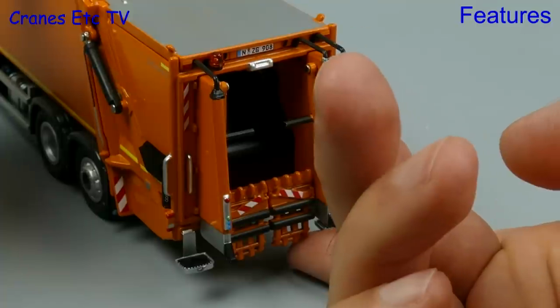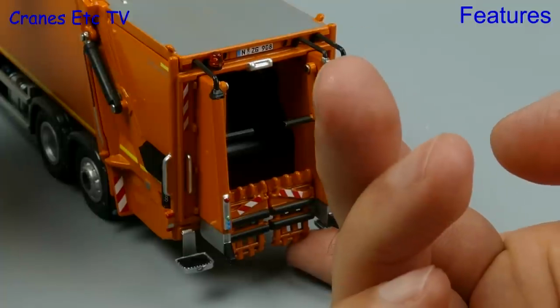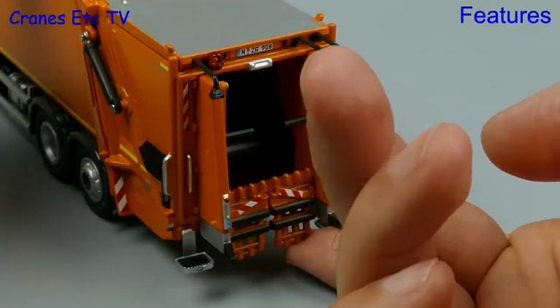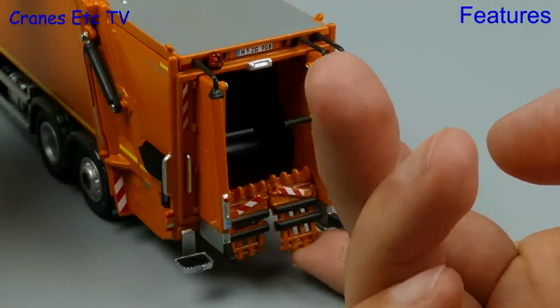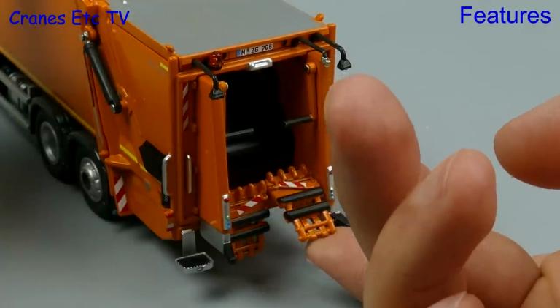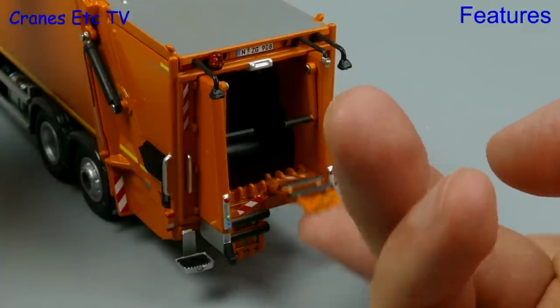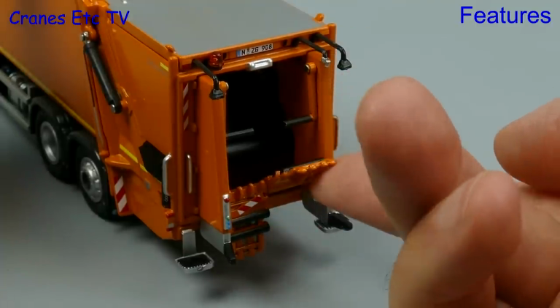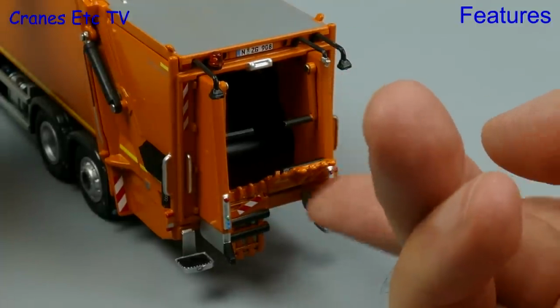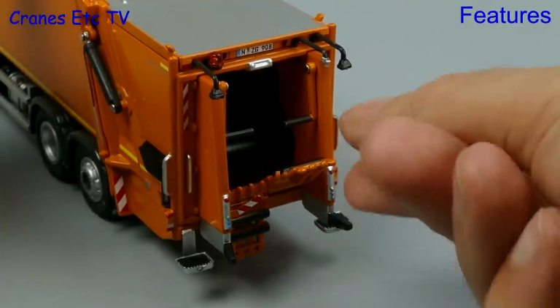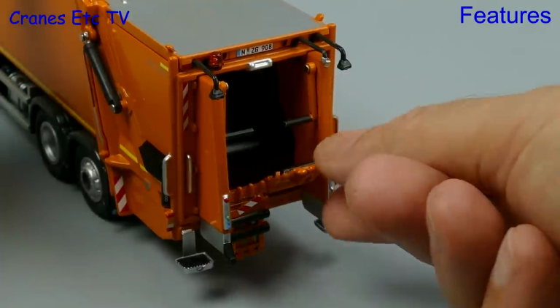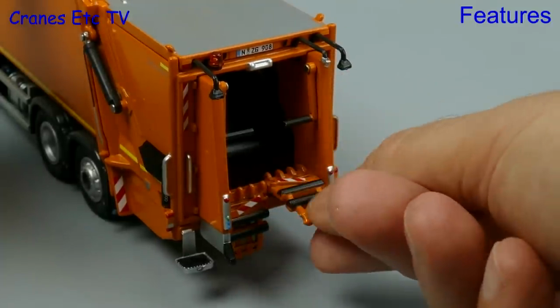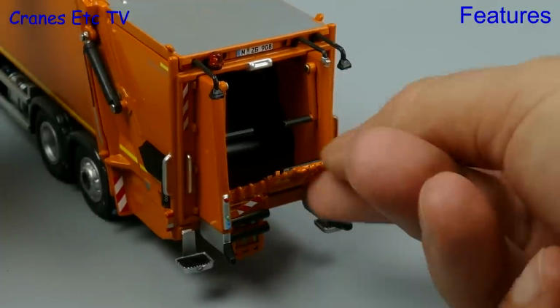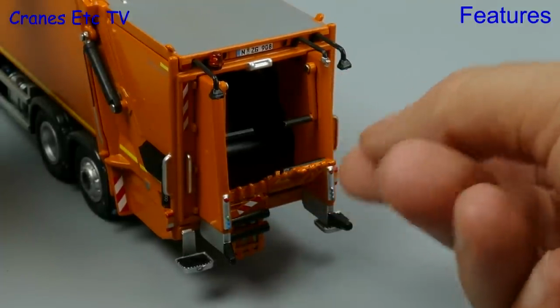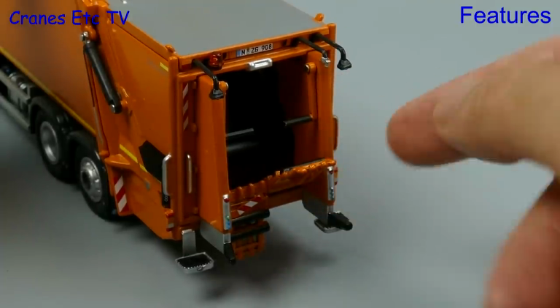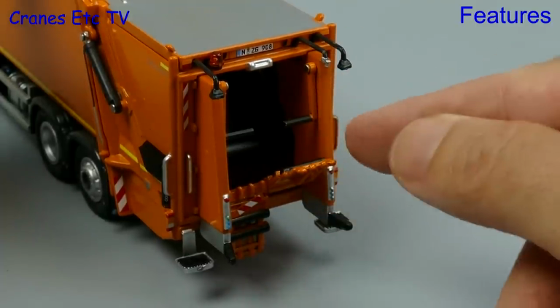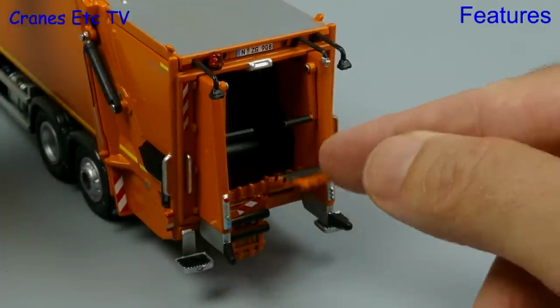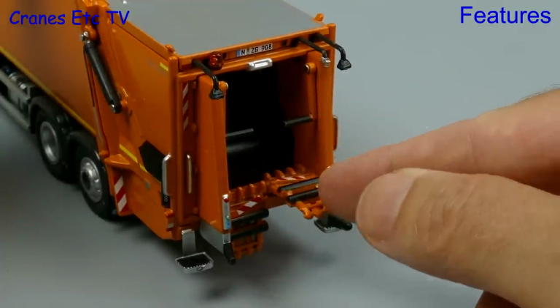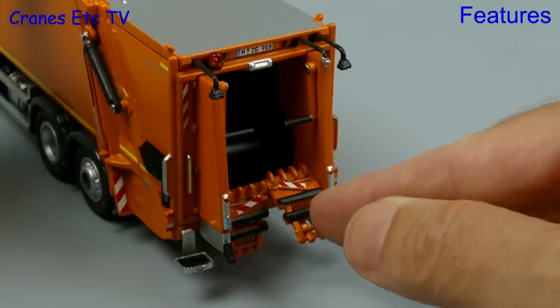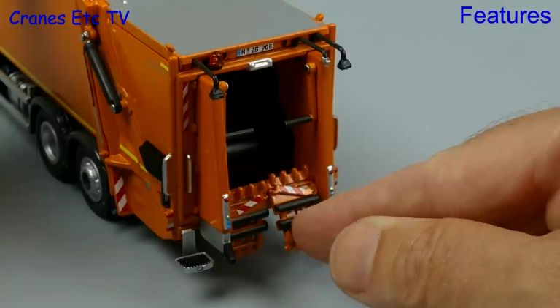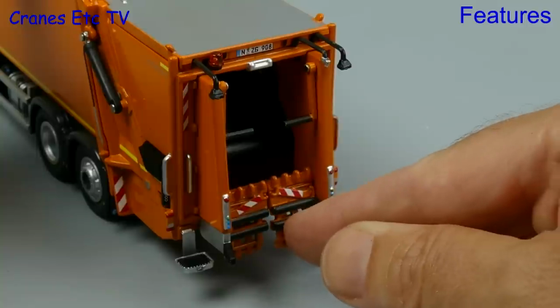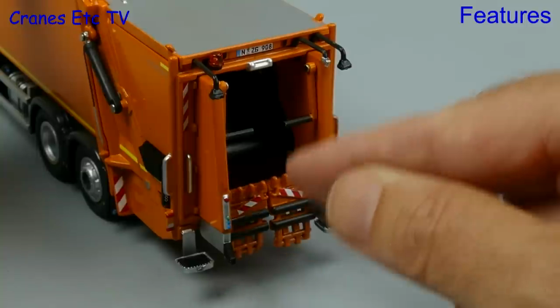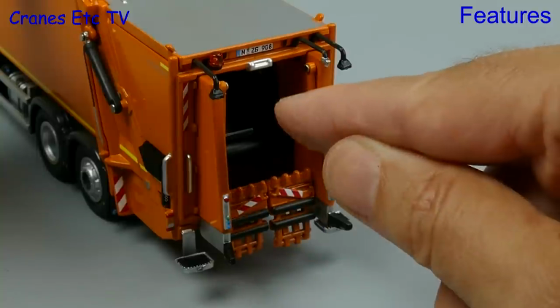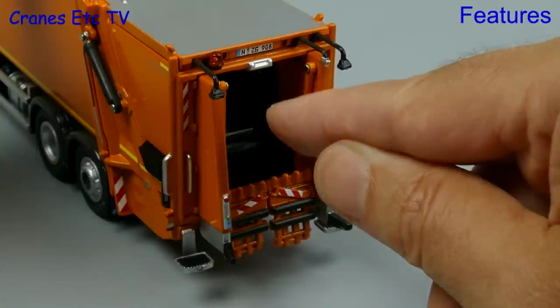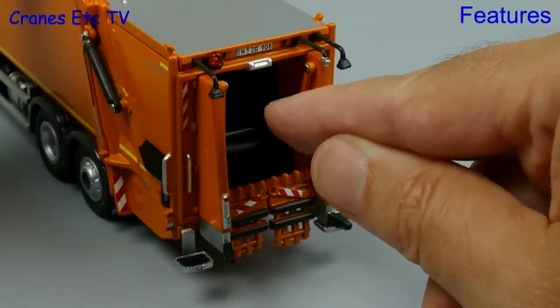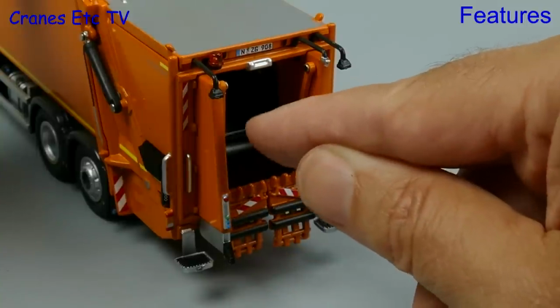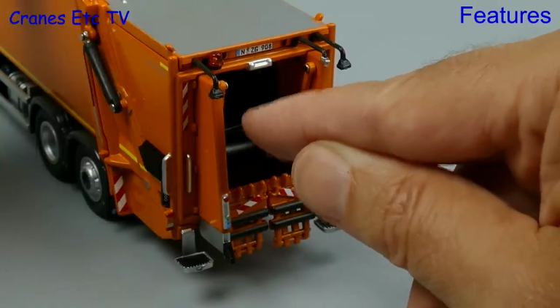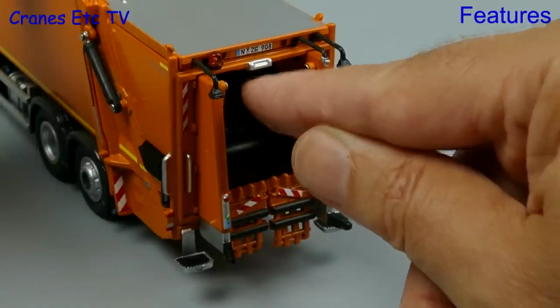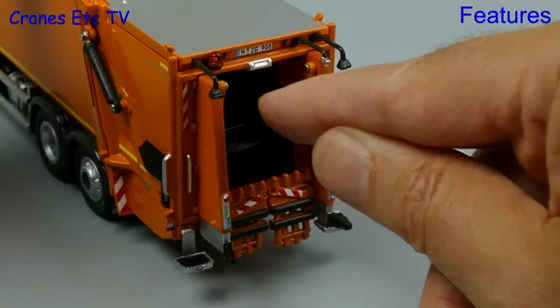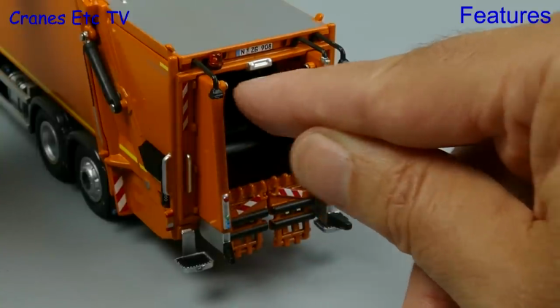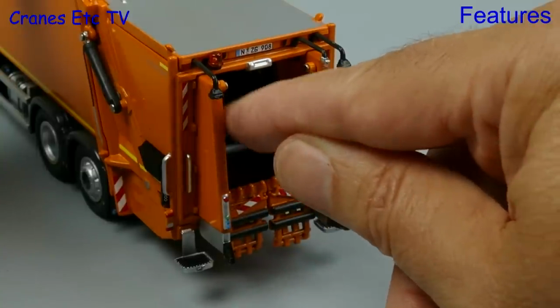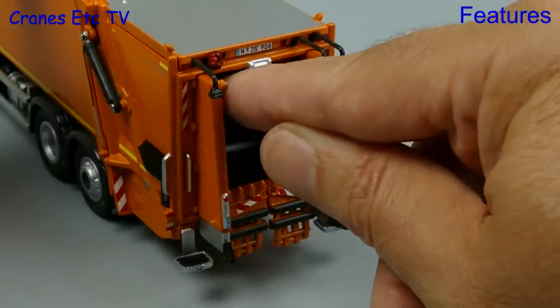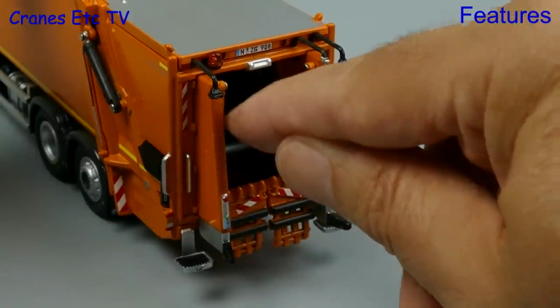Another working feature is the bin loaders, which hinge up and tip the bin. It would have been nice if a couple of bins had been supplied with the model. The two bin stops at the top can also be moved.